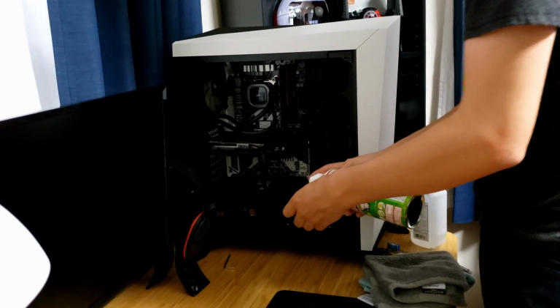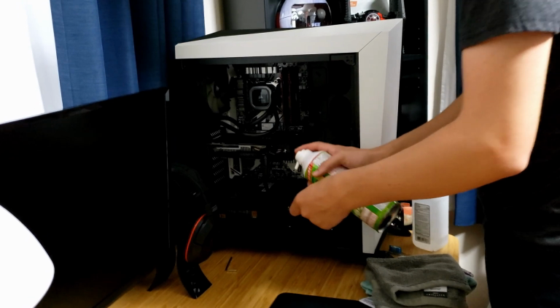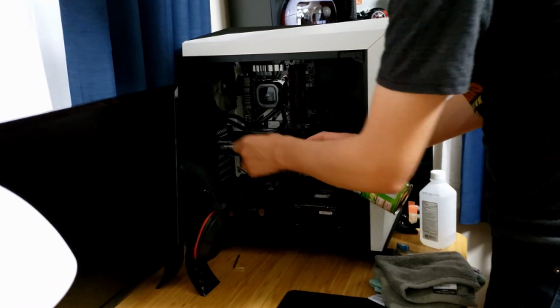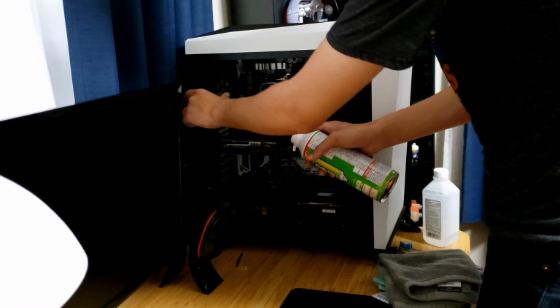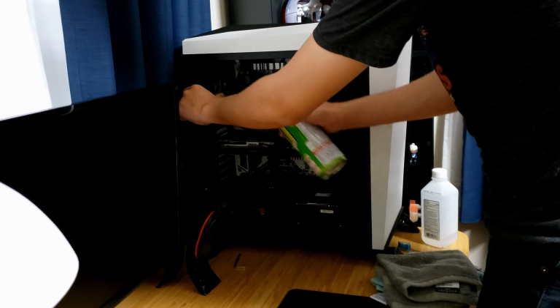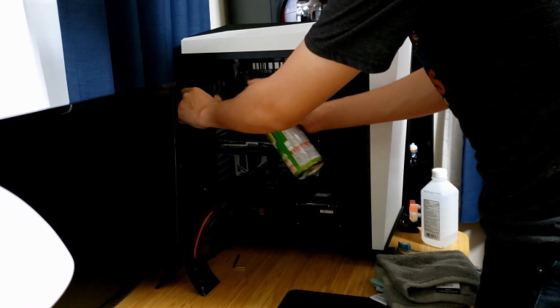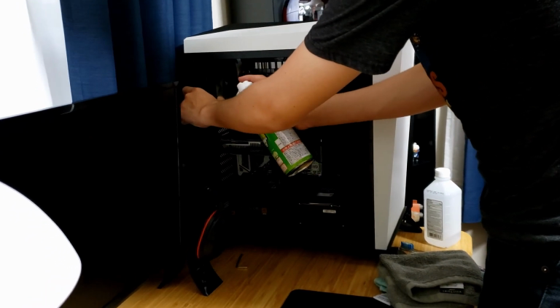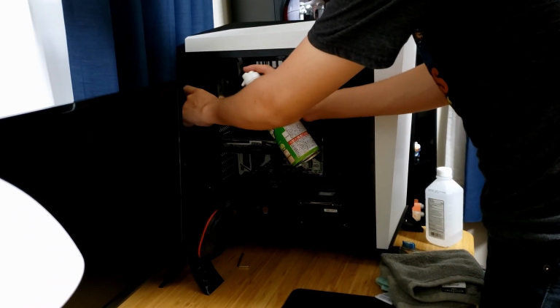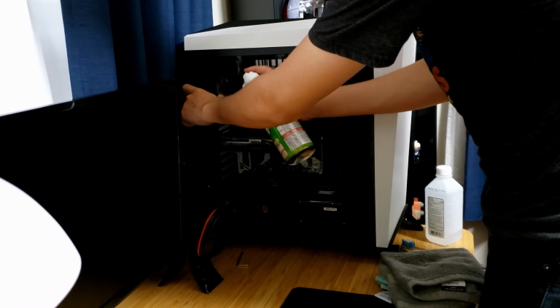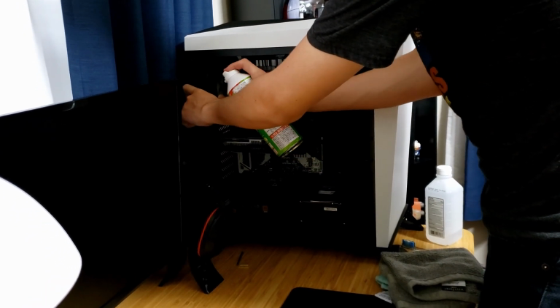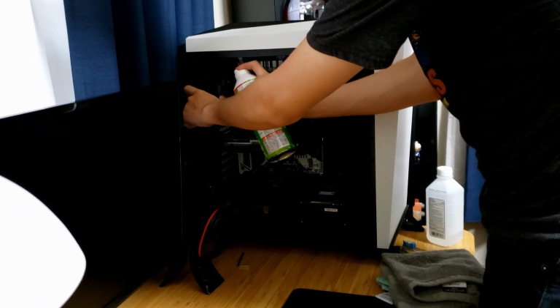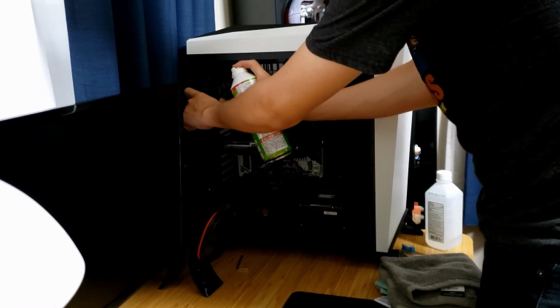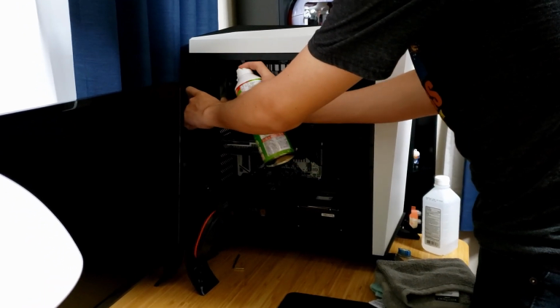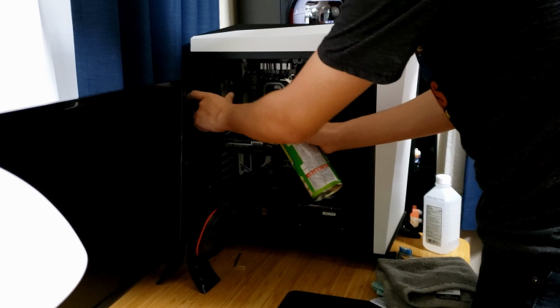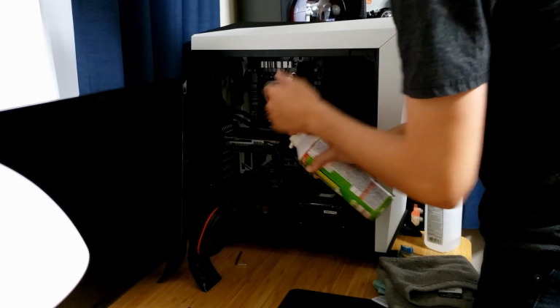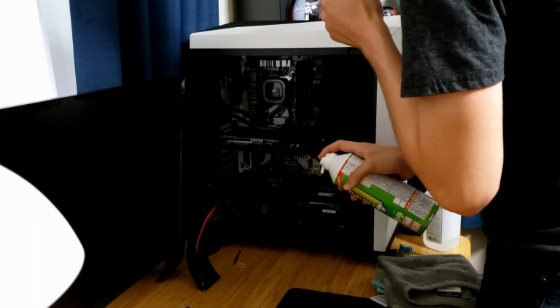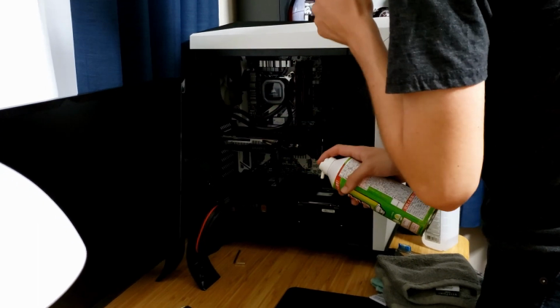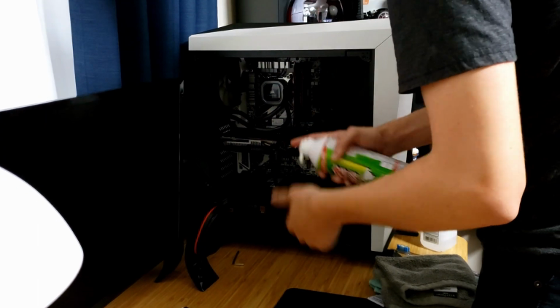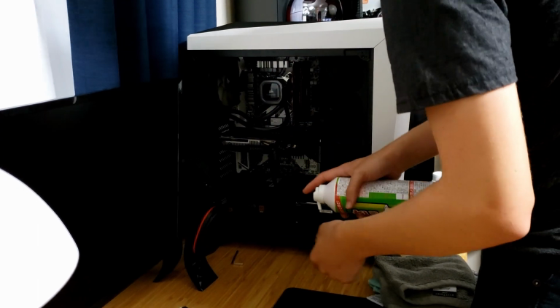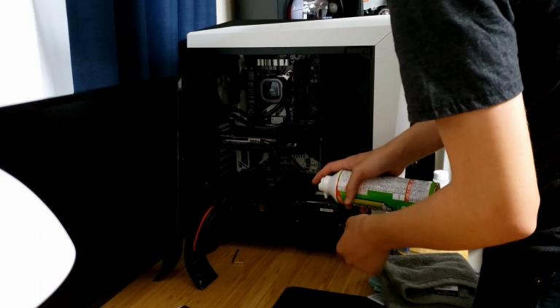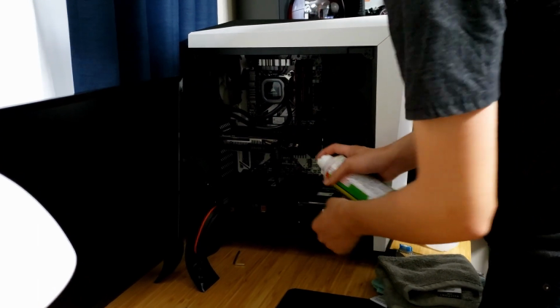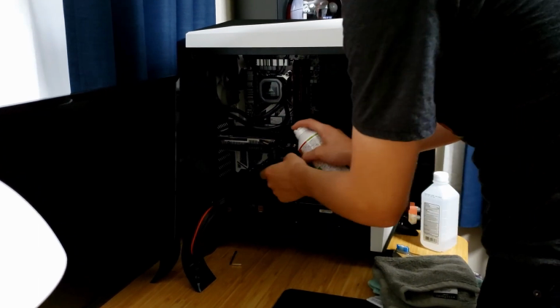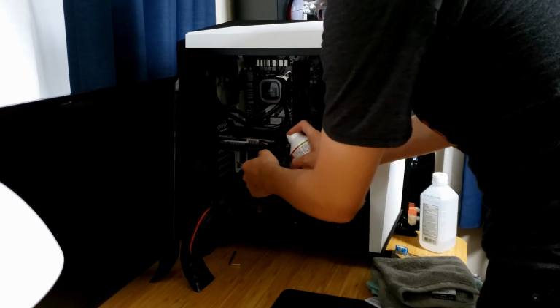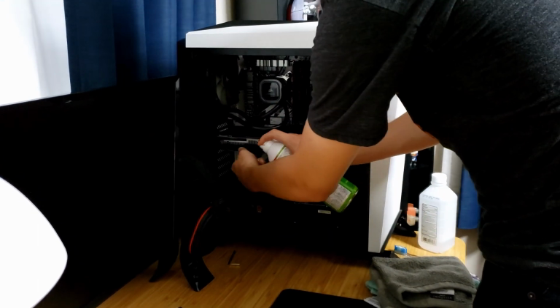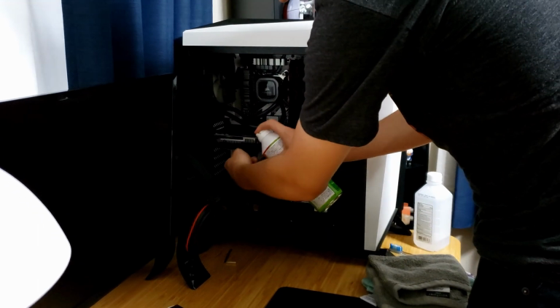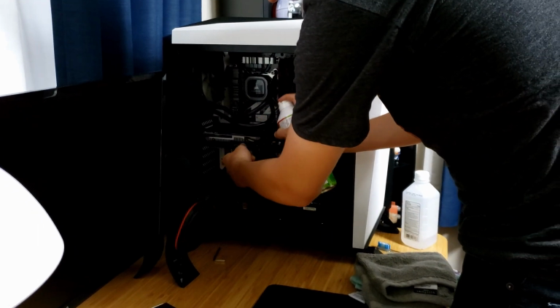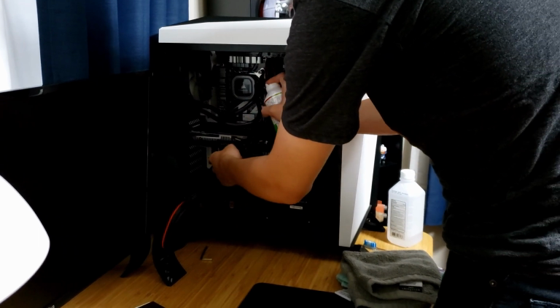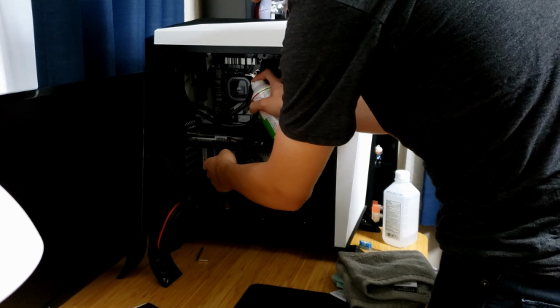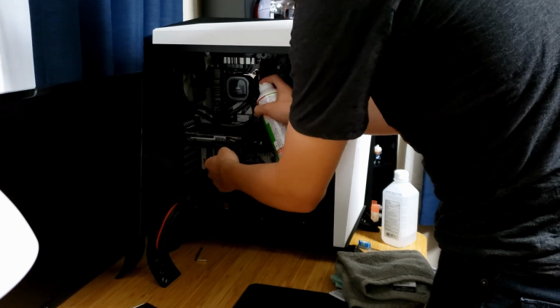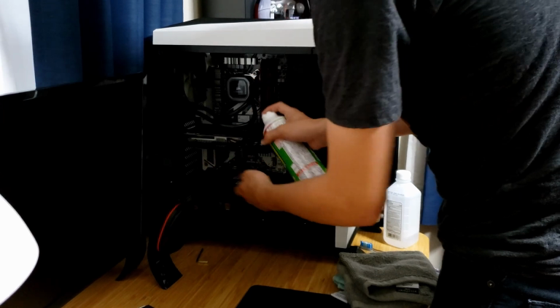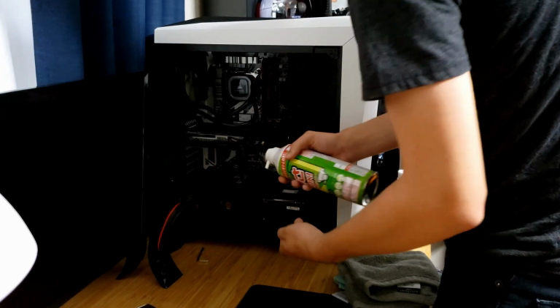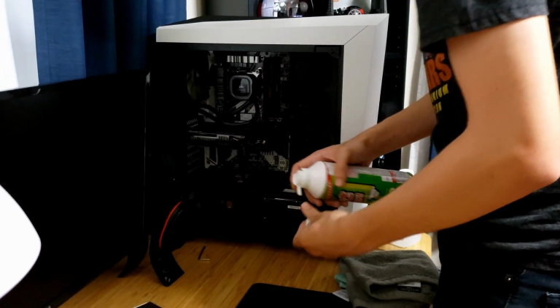When you're dusting out the fans, make sure you hold the fan blades down — it's not good to have the fan blades spin. Just get inside the heat sinks and on the motherboard.